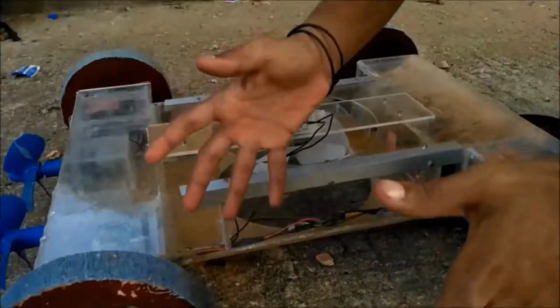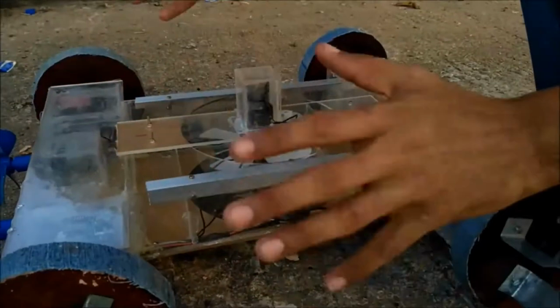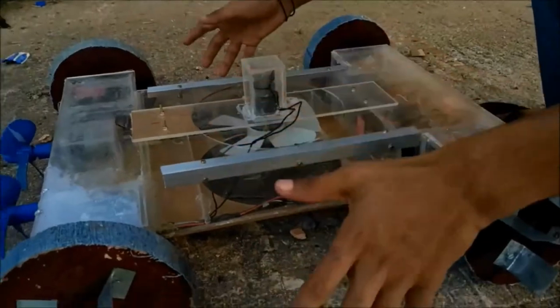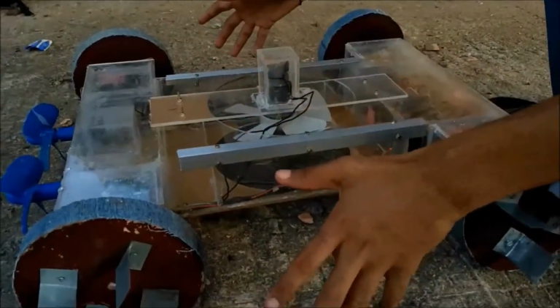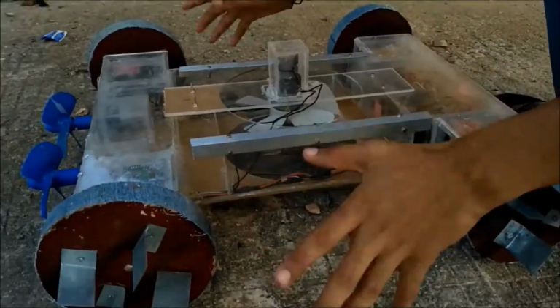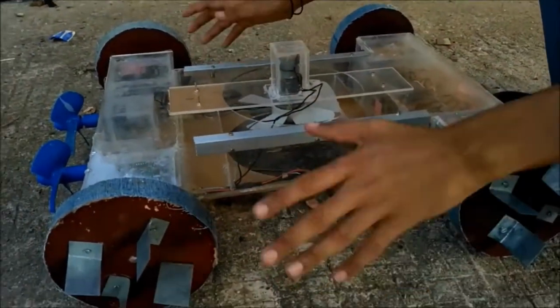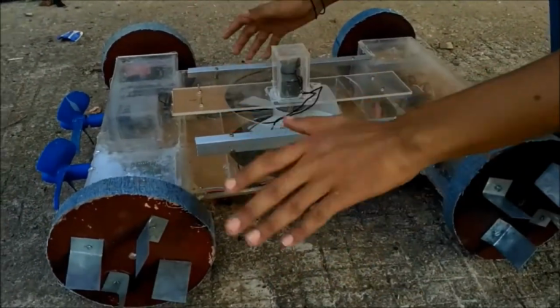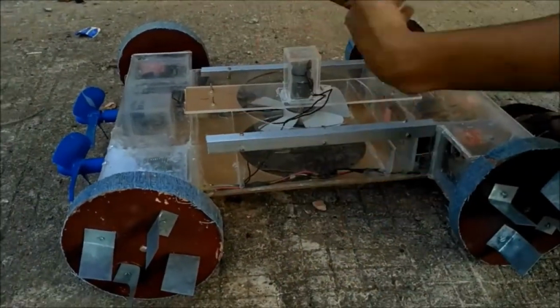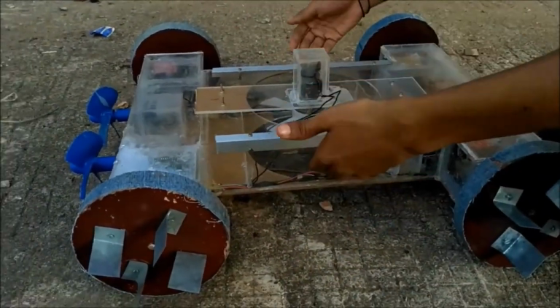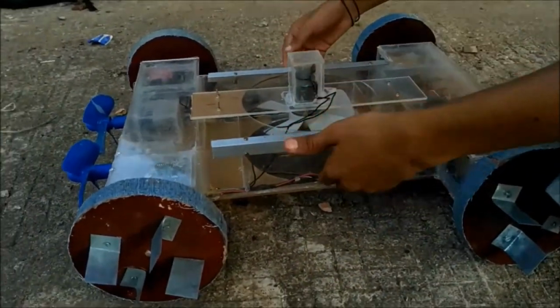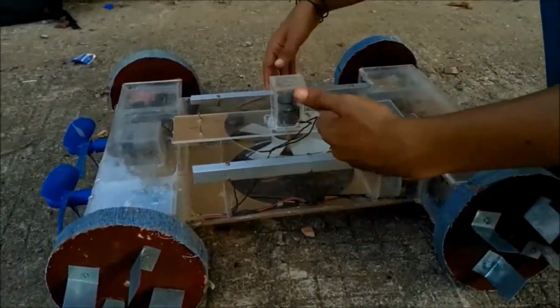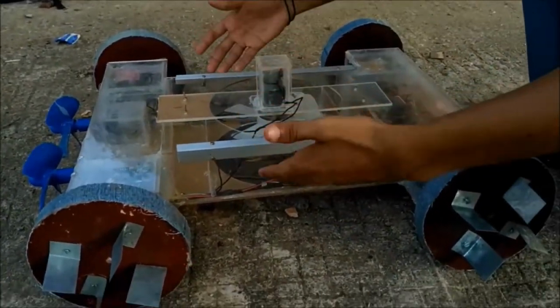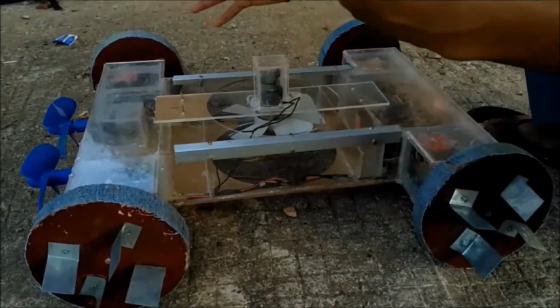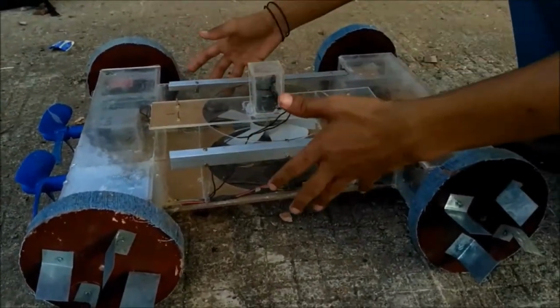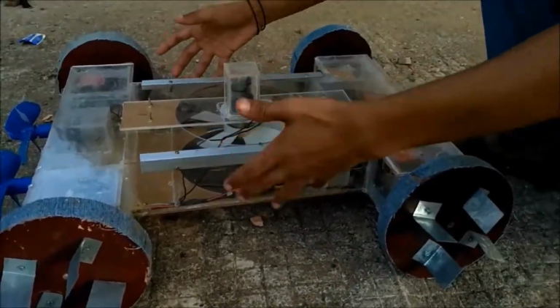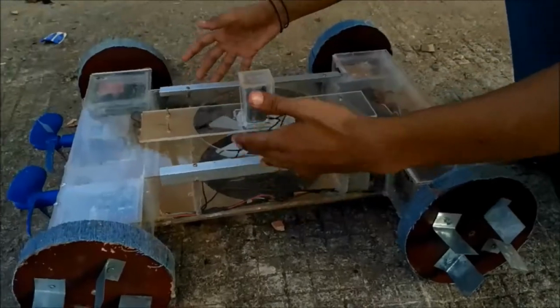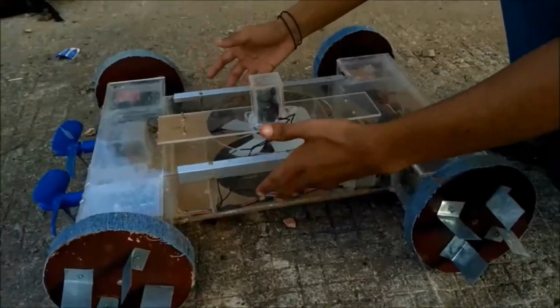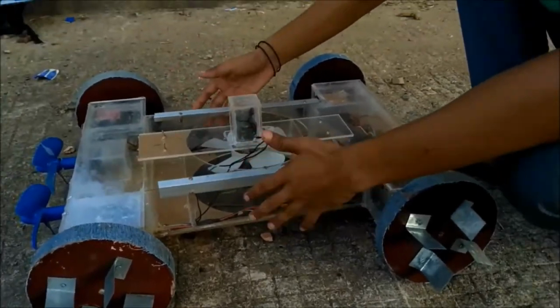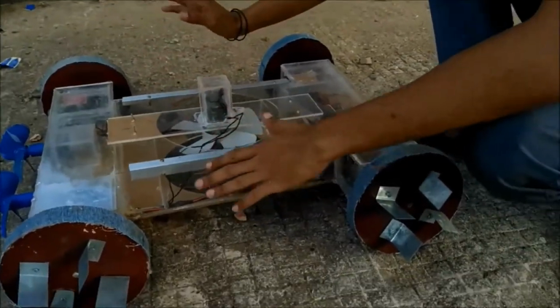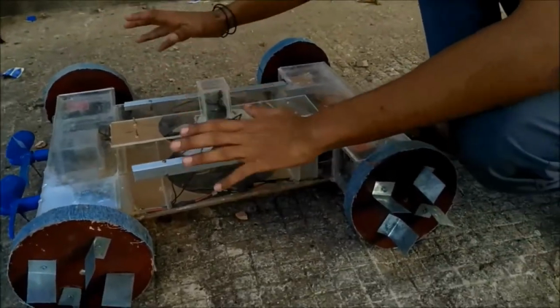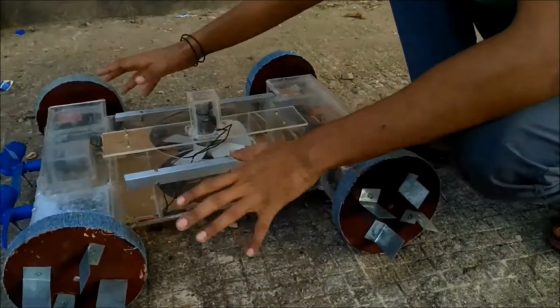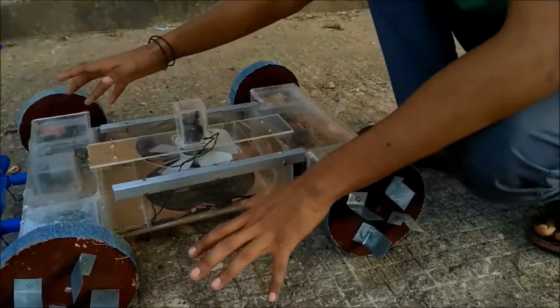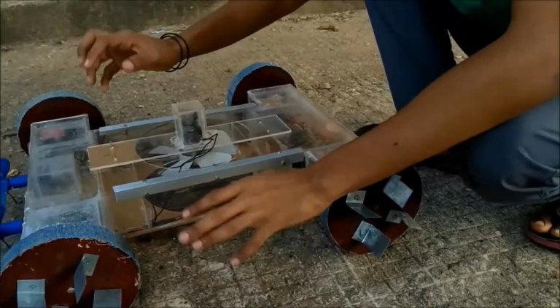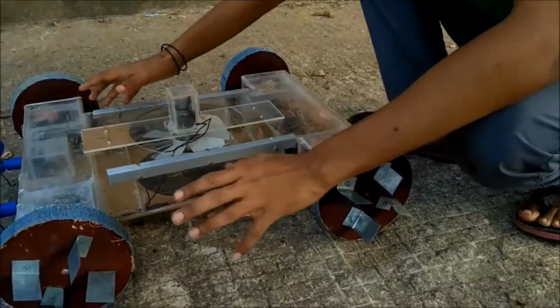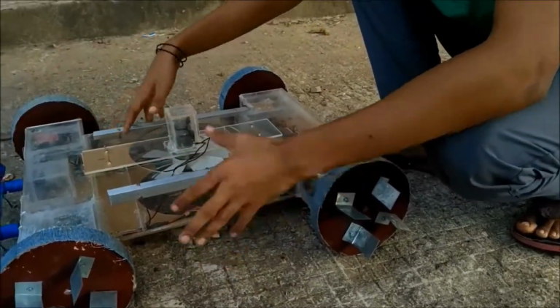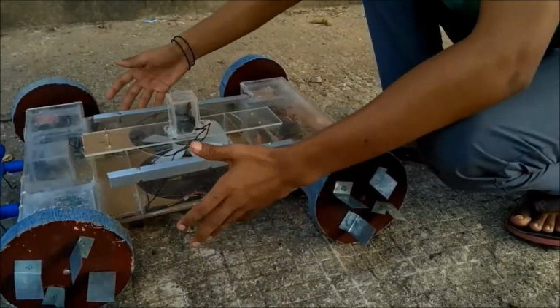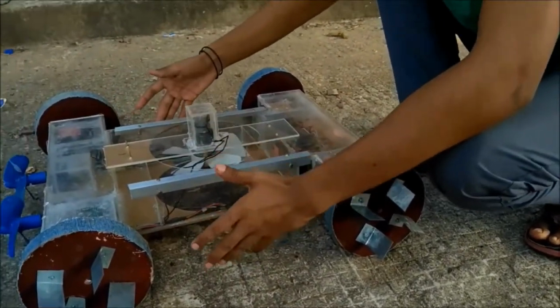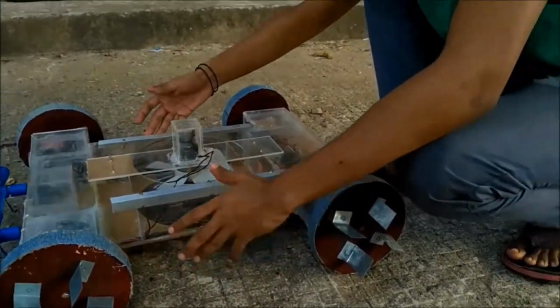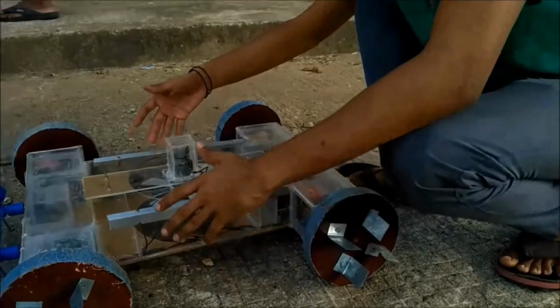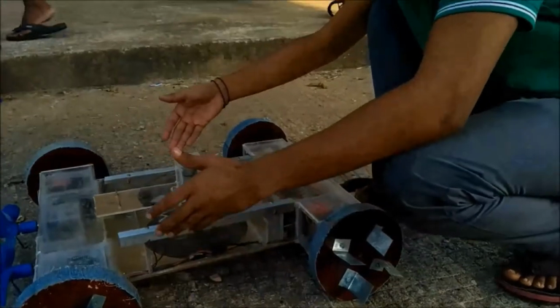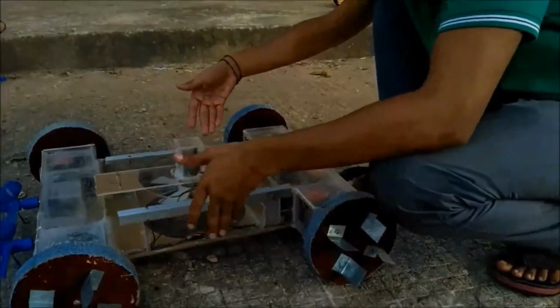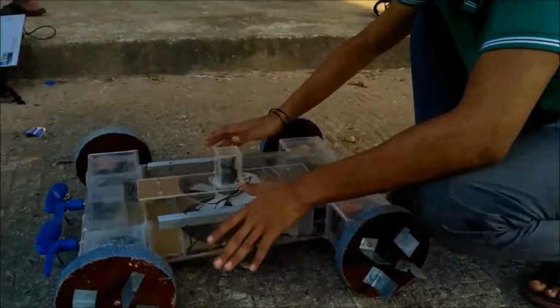Since we are using those wooden tyres, they will also provide positive buoyancy which will help this project float on water. The motors used are high torque motors so that it can push on land and on water.